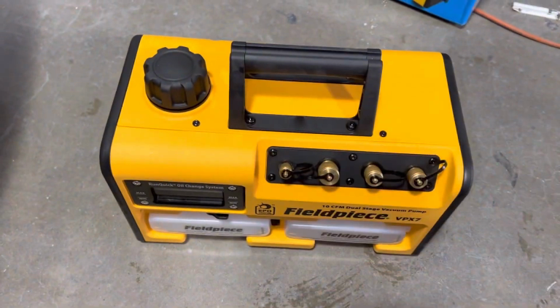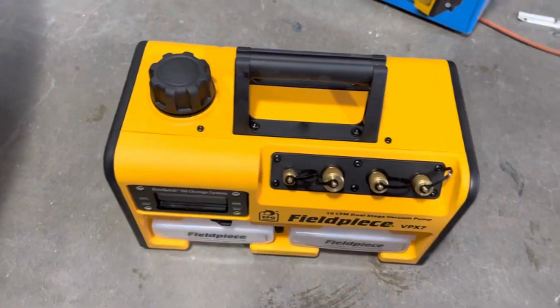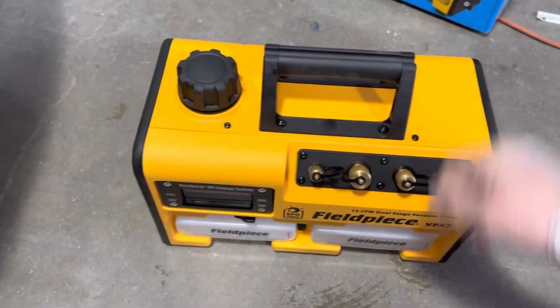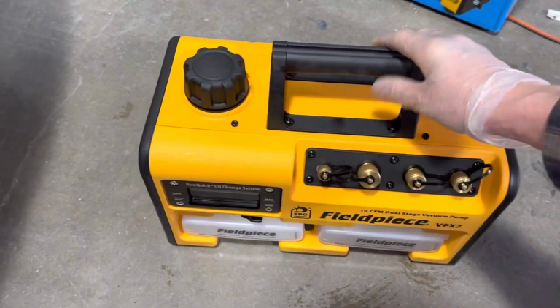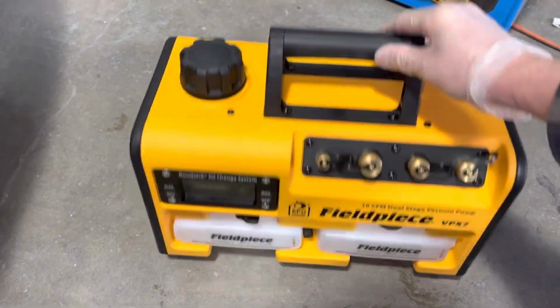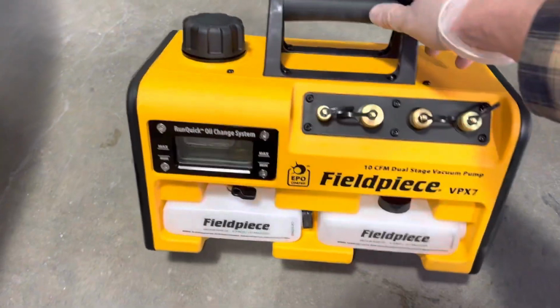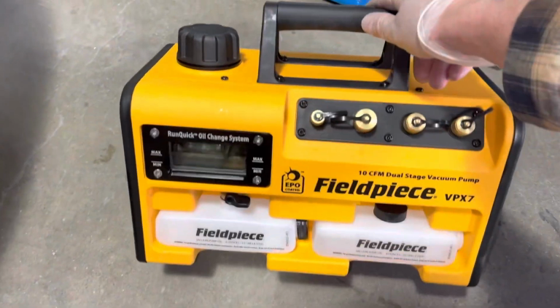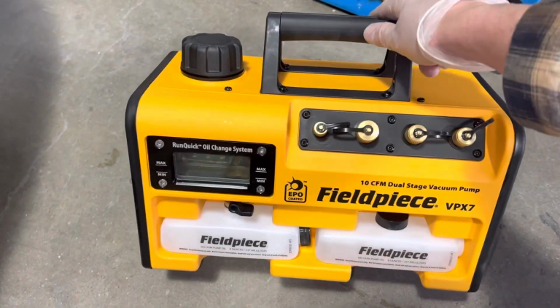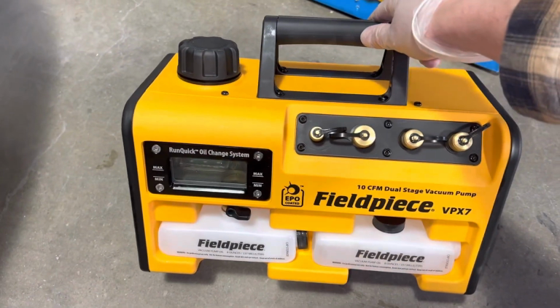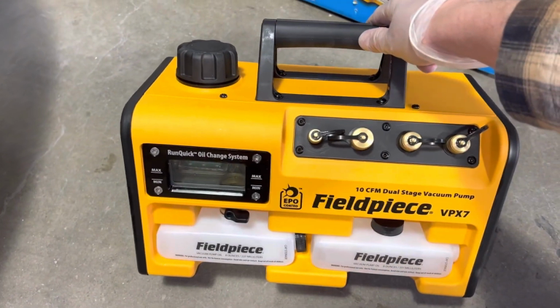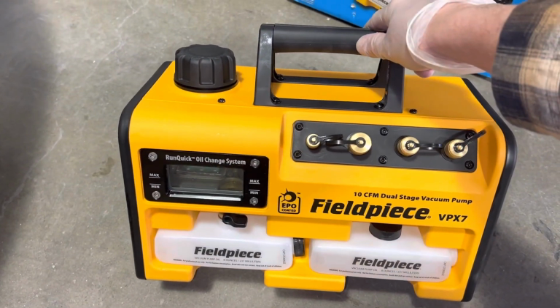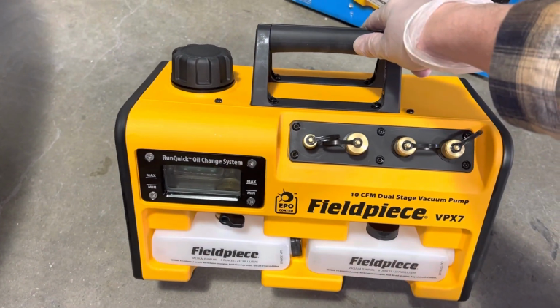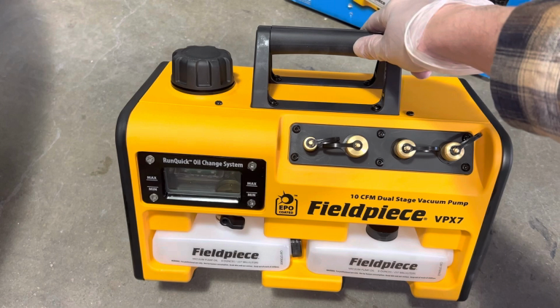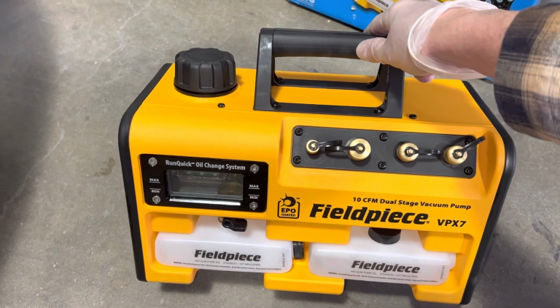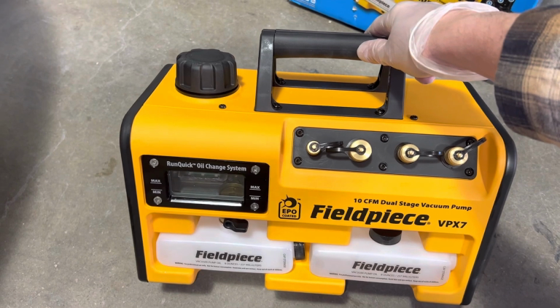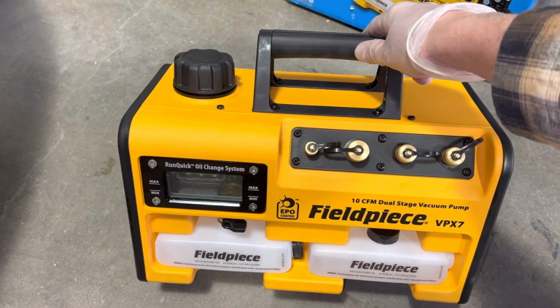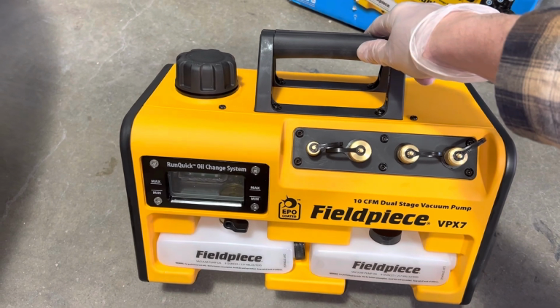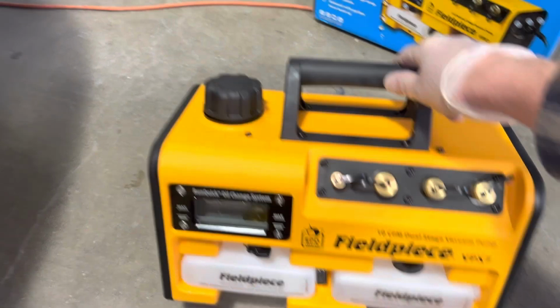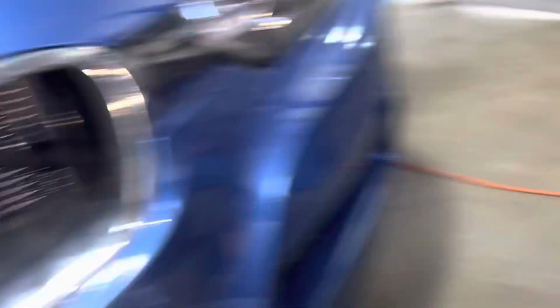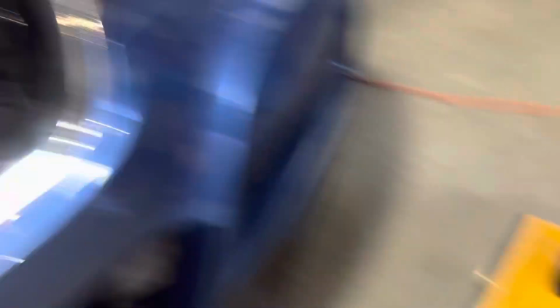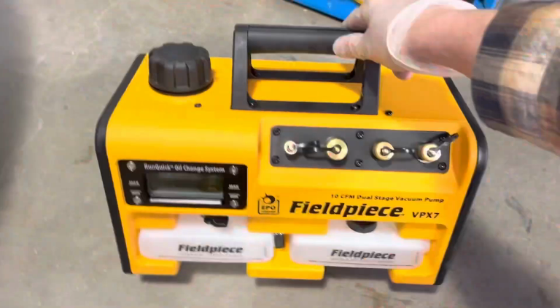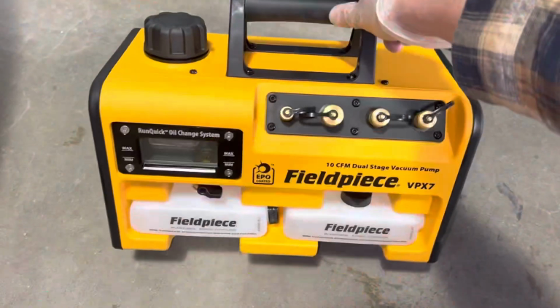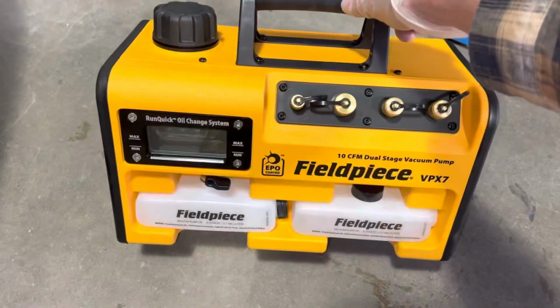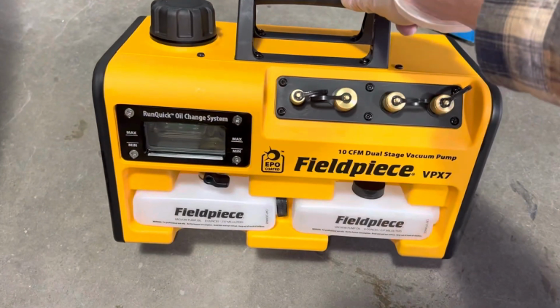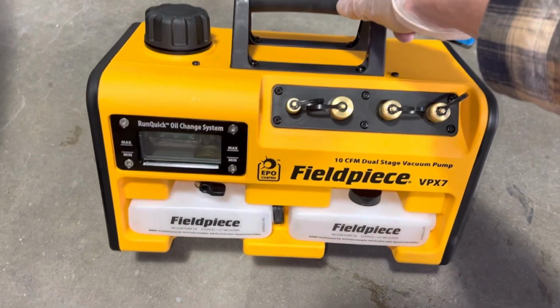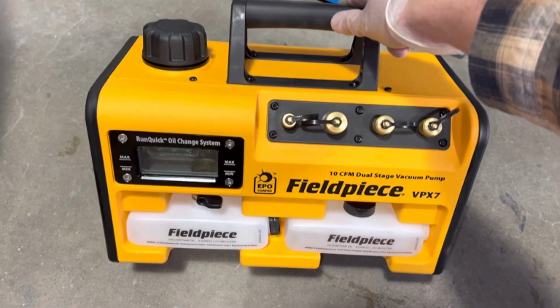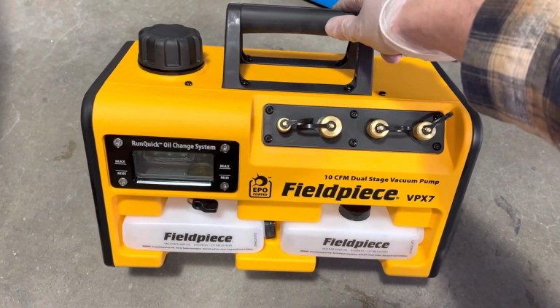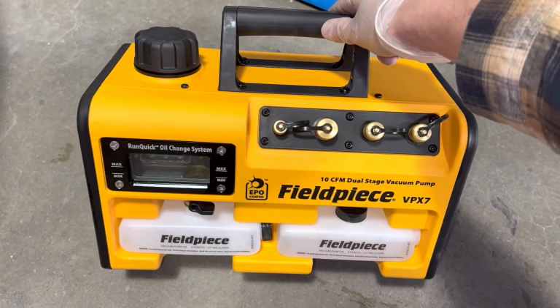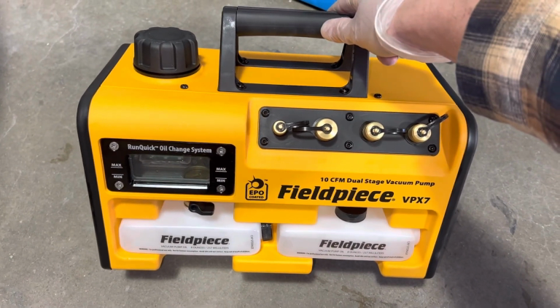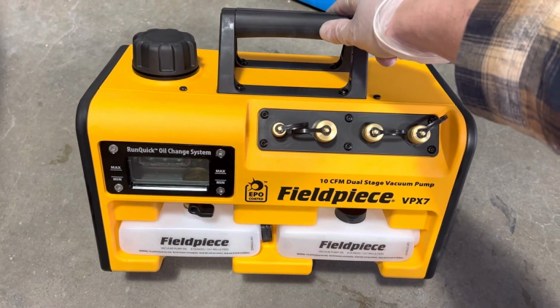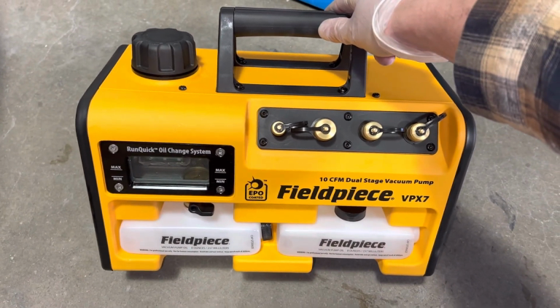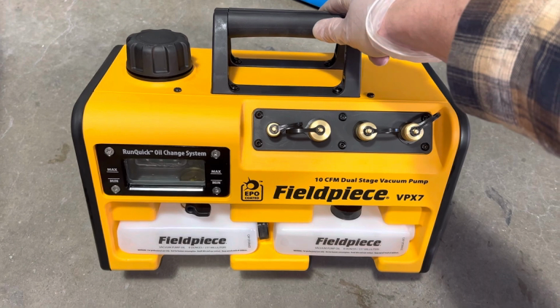Let's get the show on the road and get to the new video using this pump. It's a virgin — let's break it in.